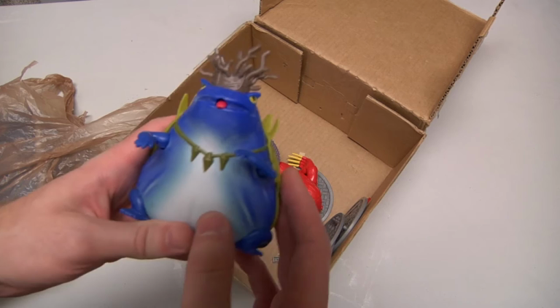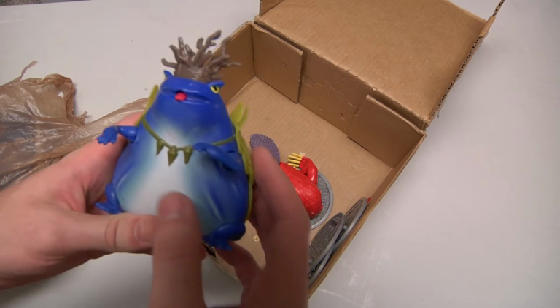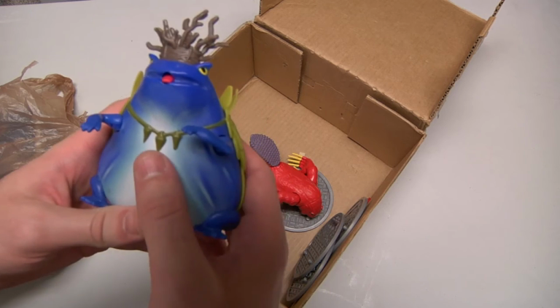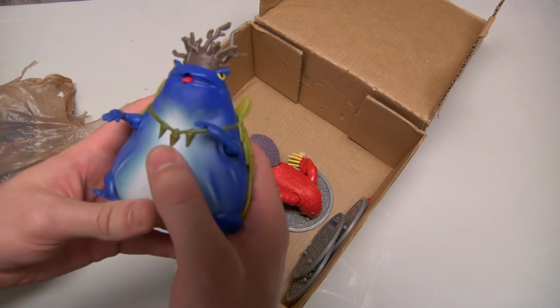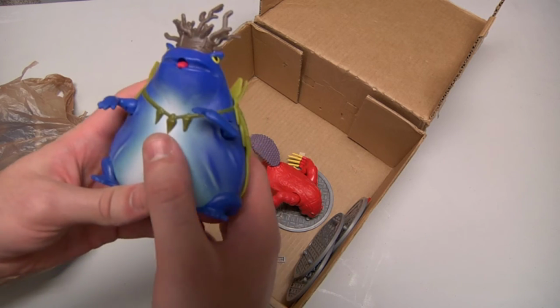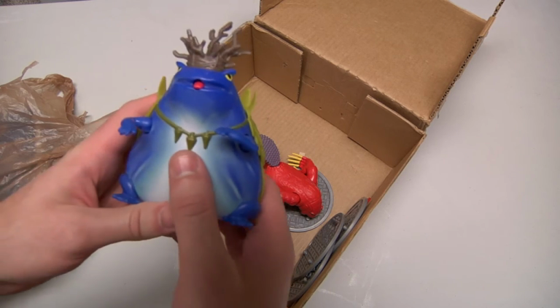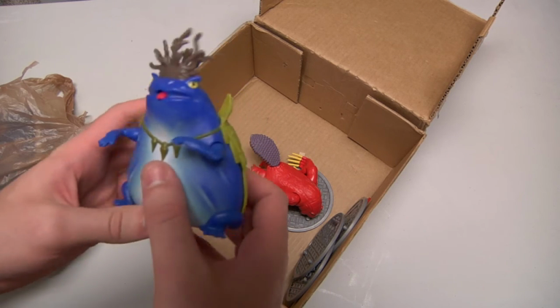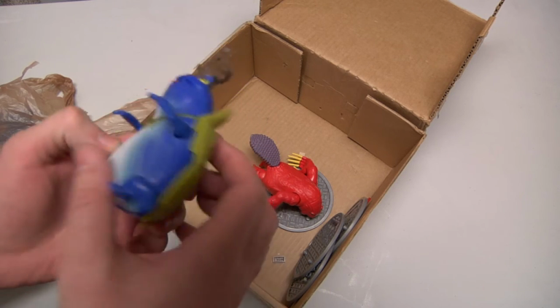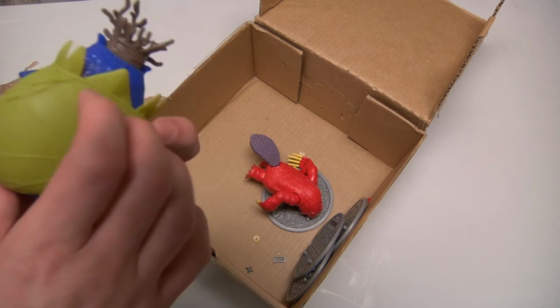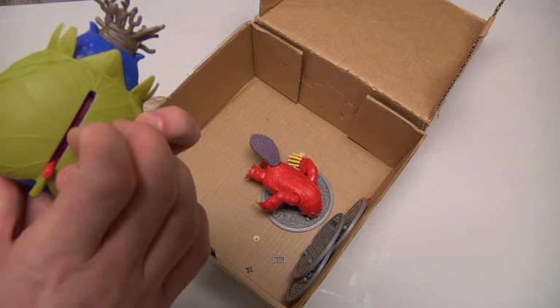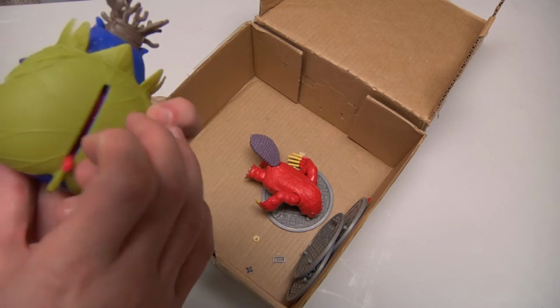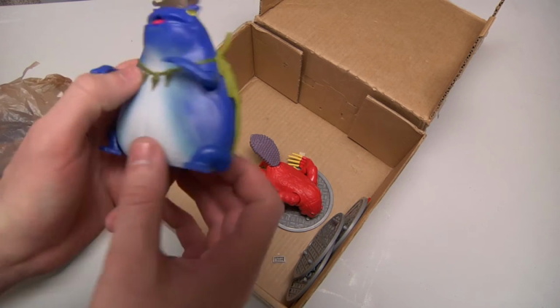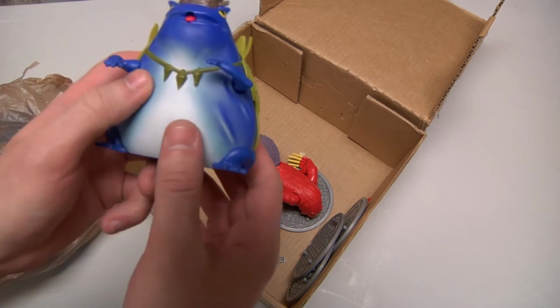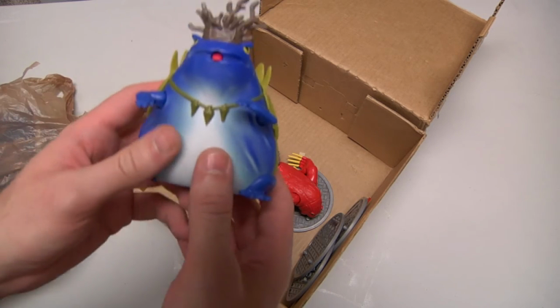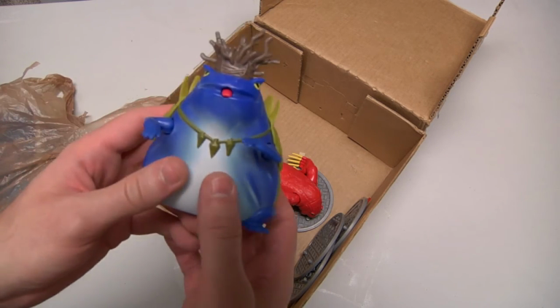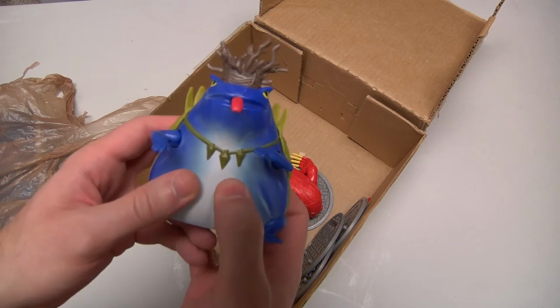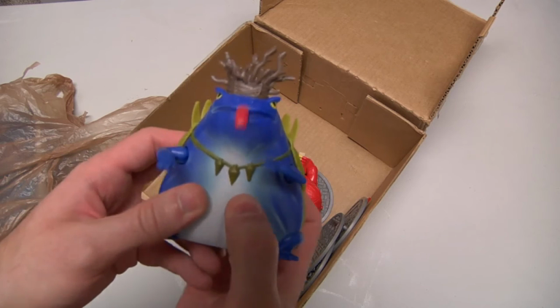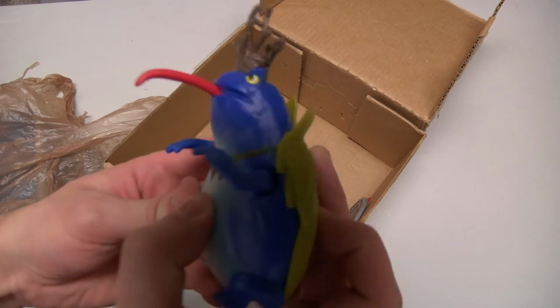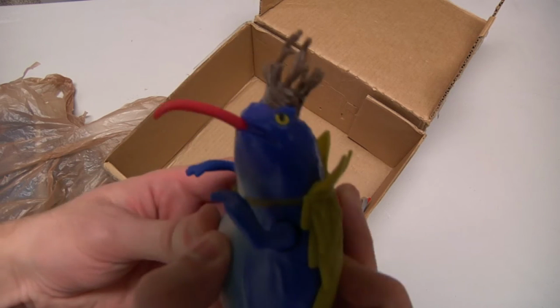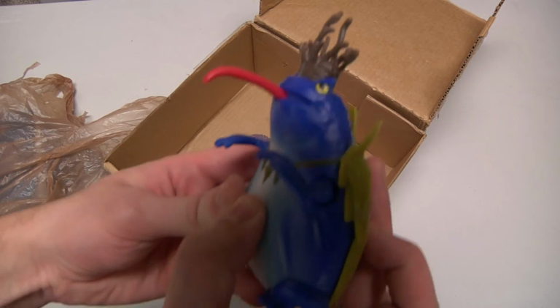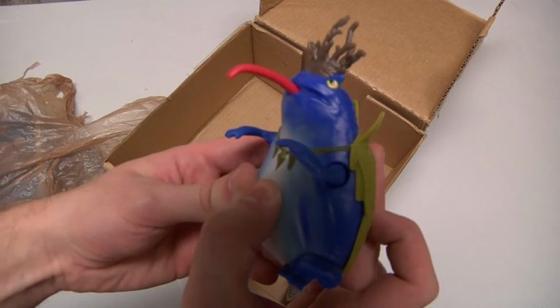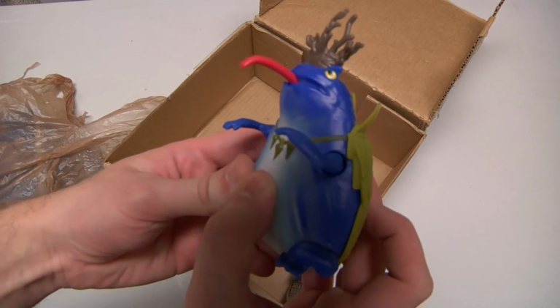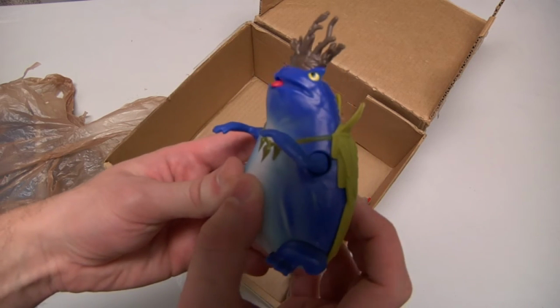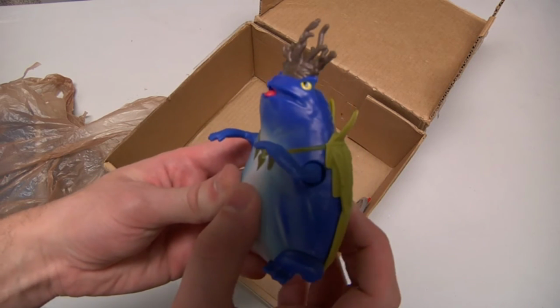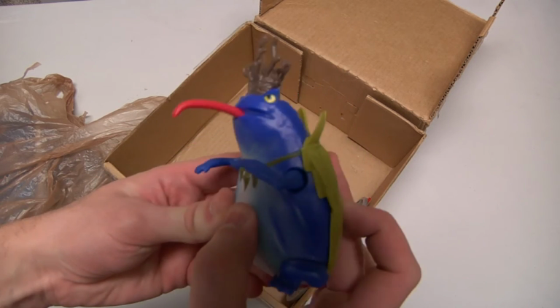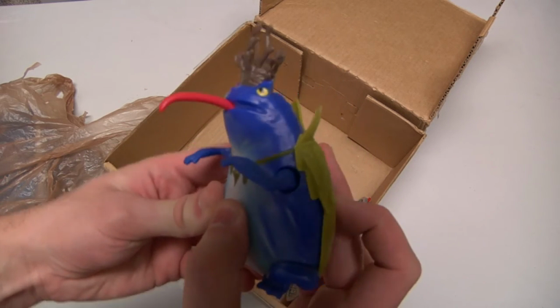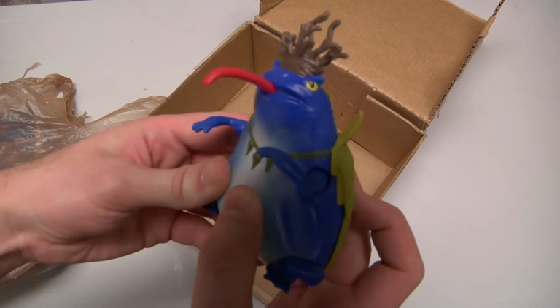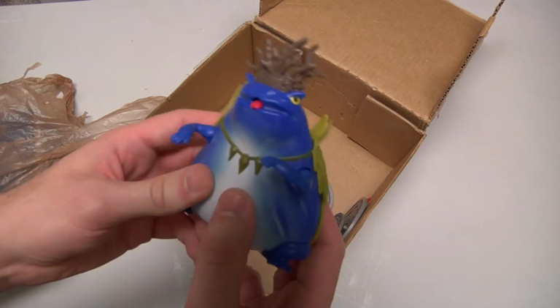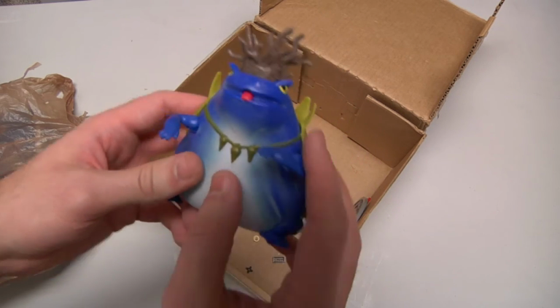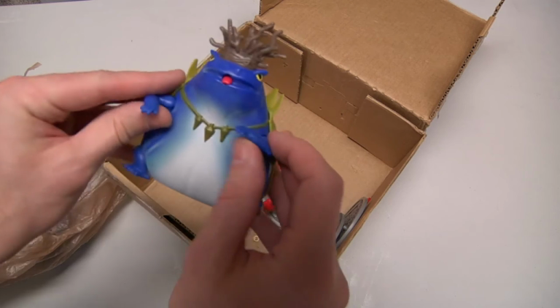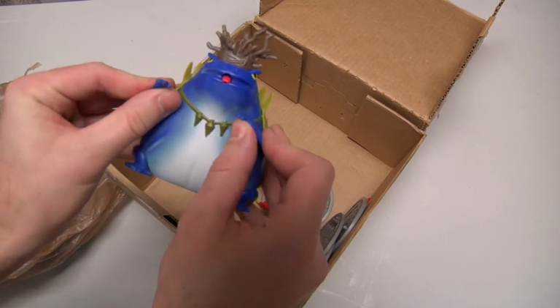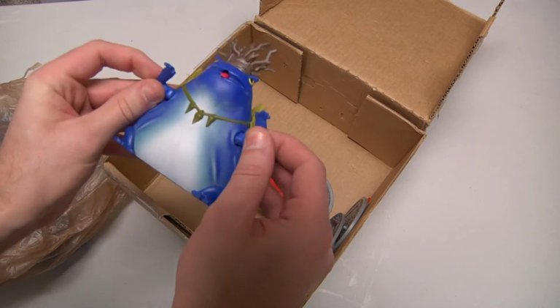Now look at this — this is Attila the Frog from the TMNT TV show. He has got the tongue — he can do the long tongue — and his arms move.